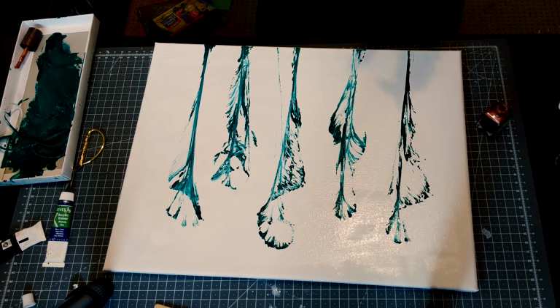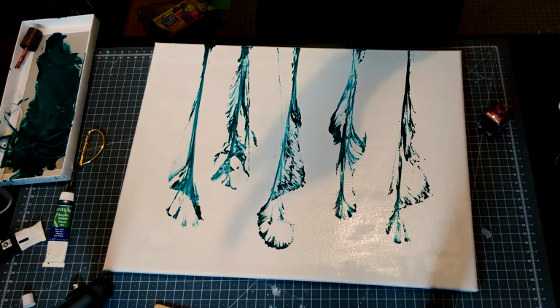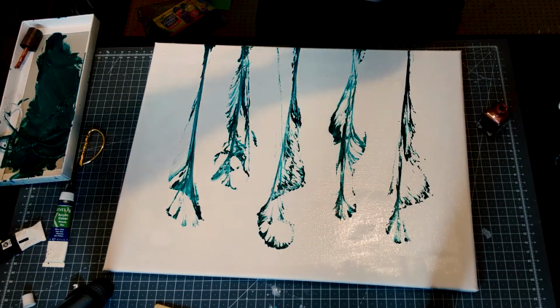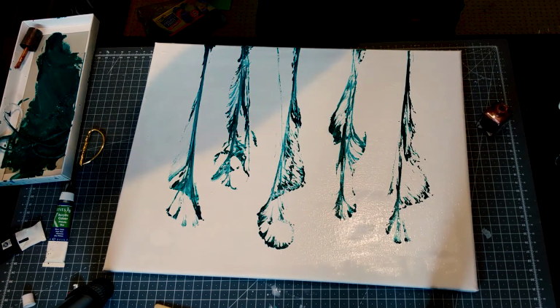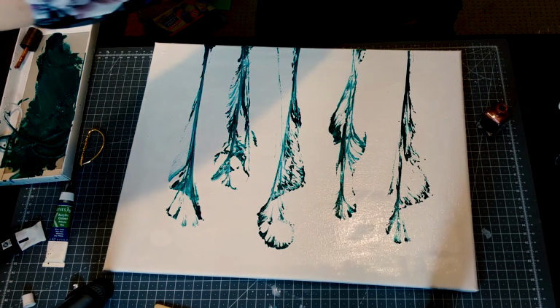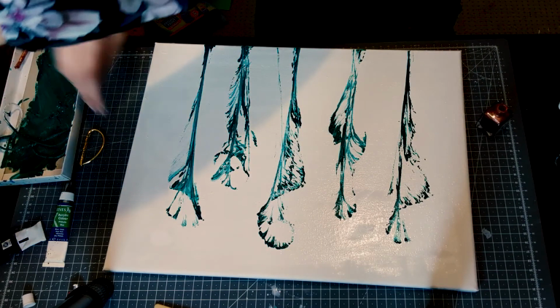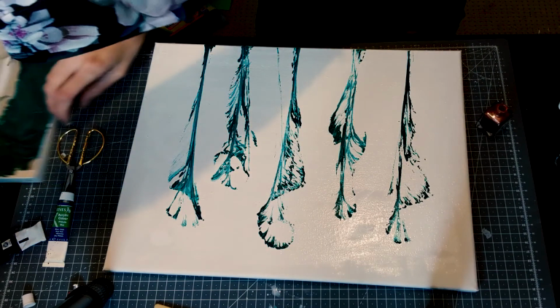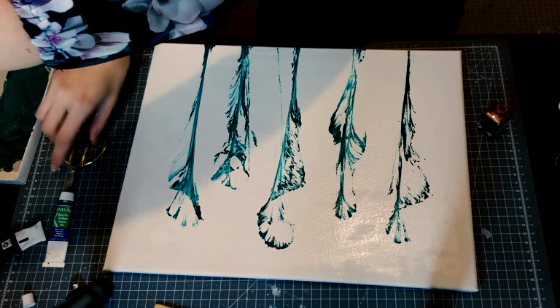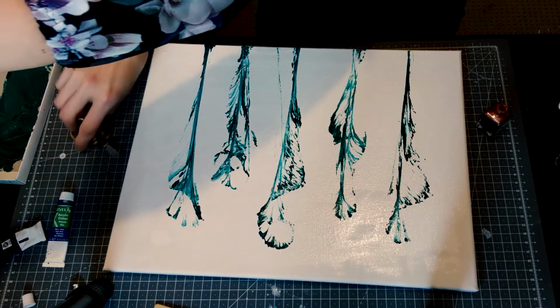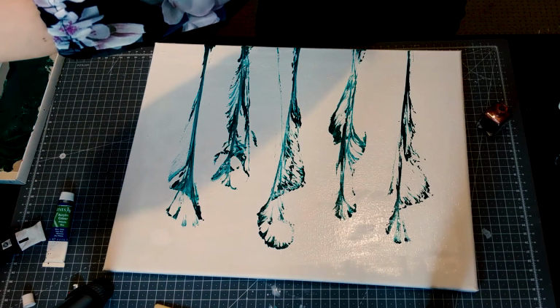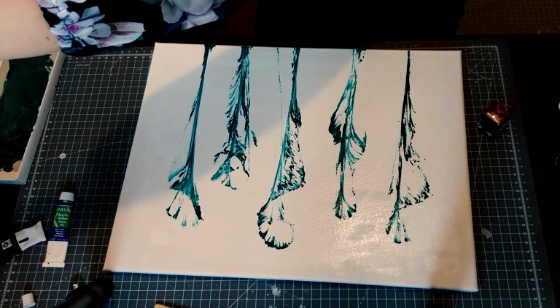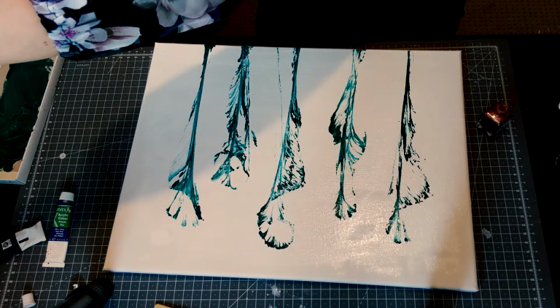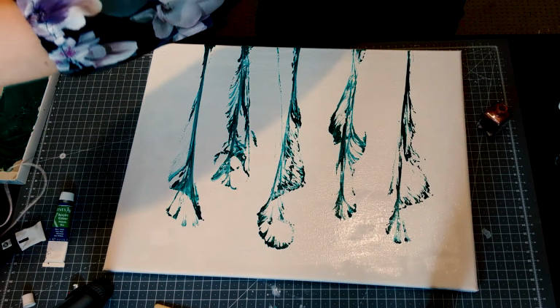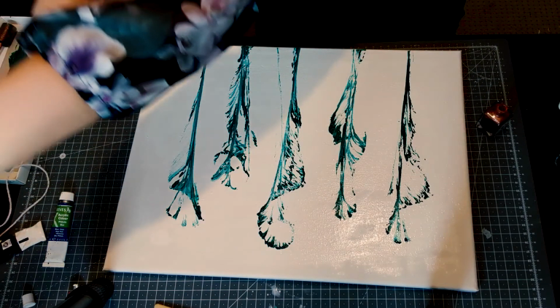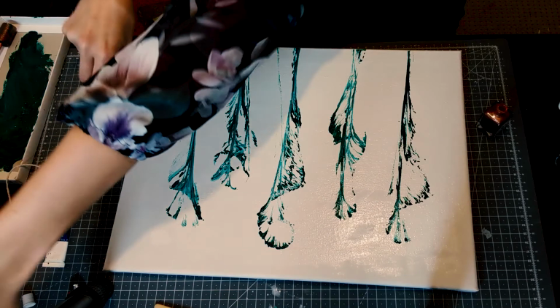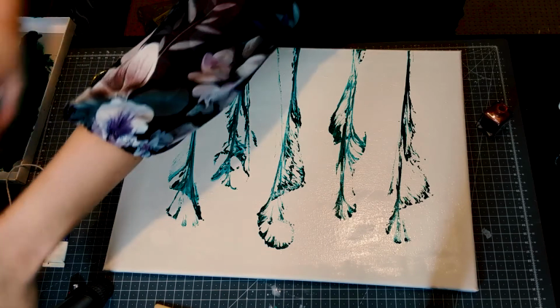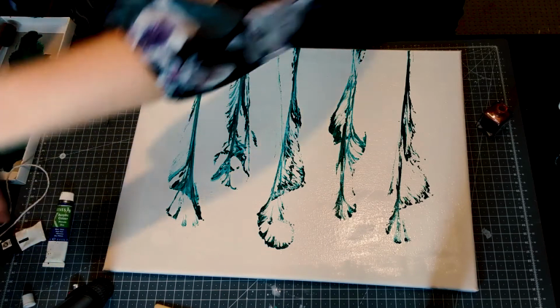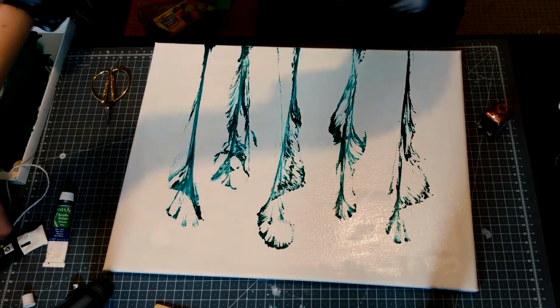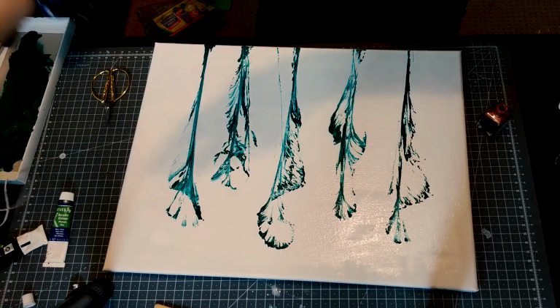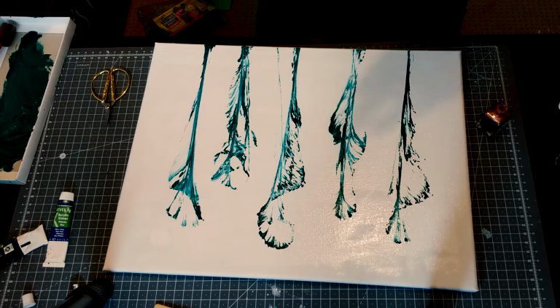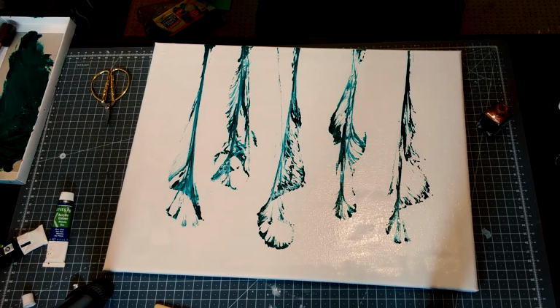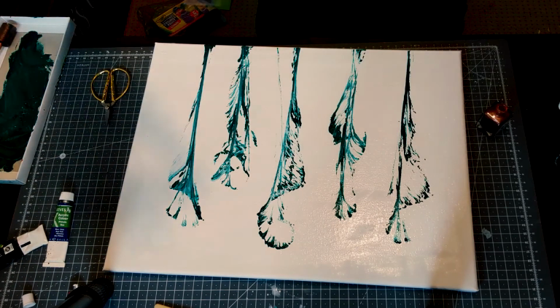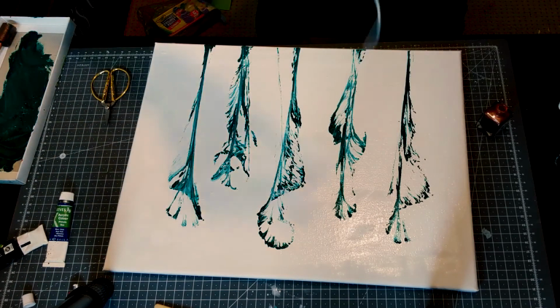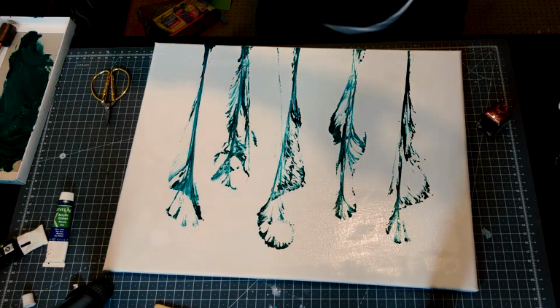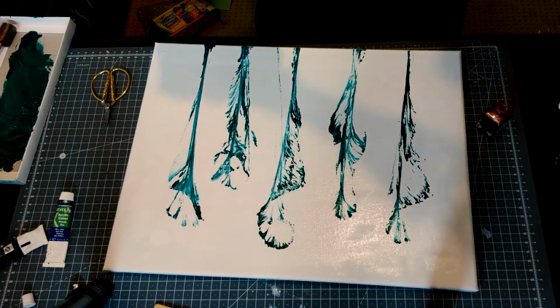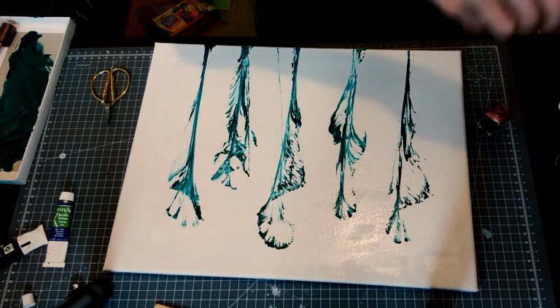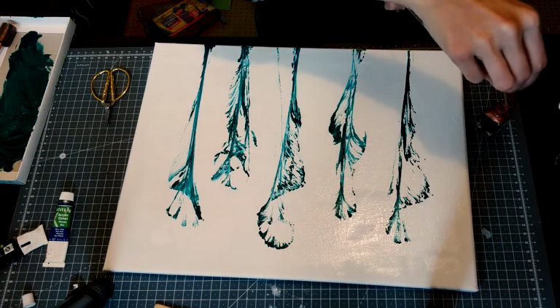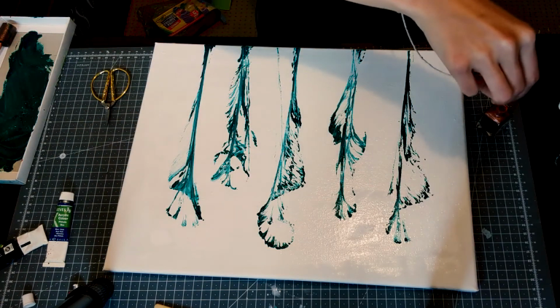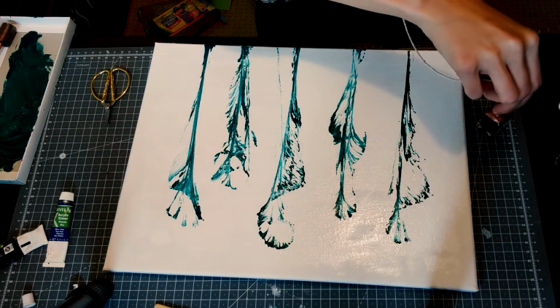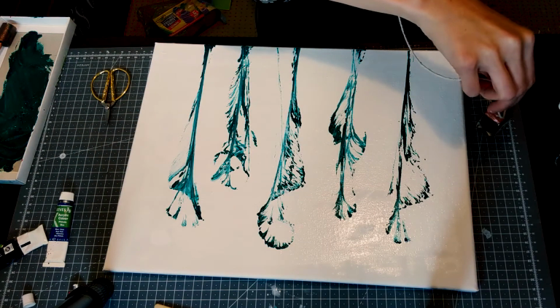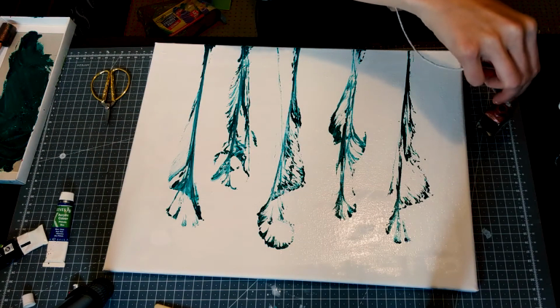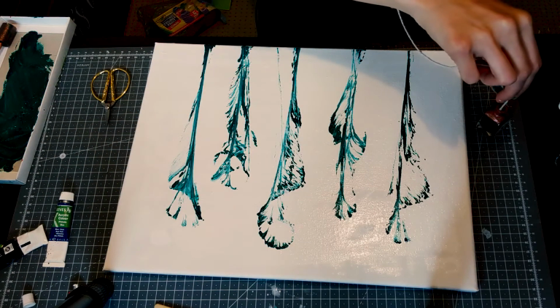I'm going to do something different for this one - I'm going to draw with the string. I'm just going to dip it in.